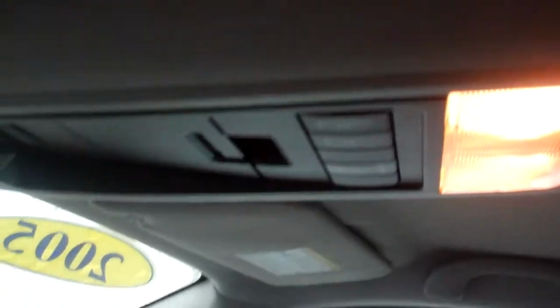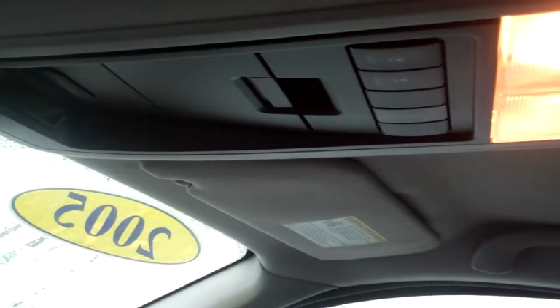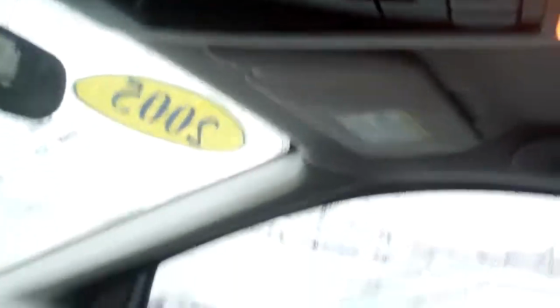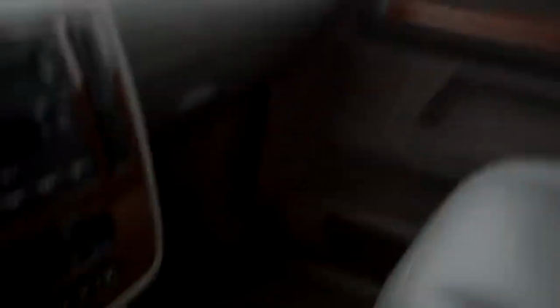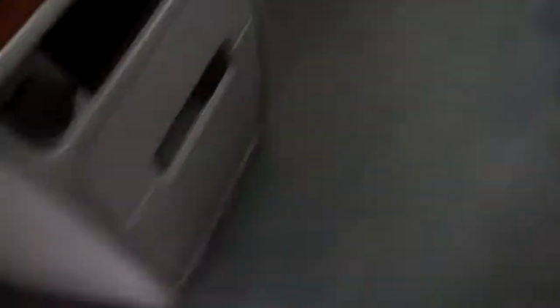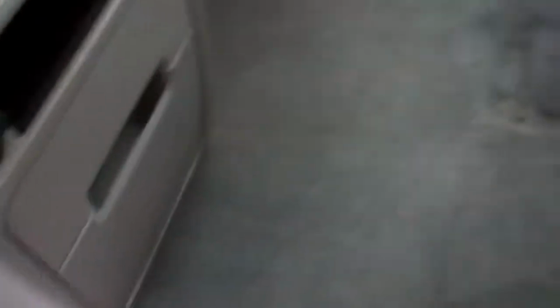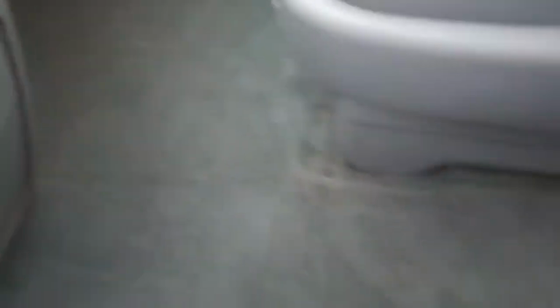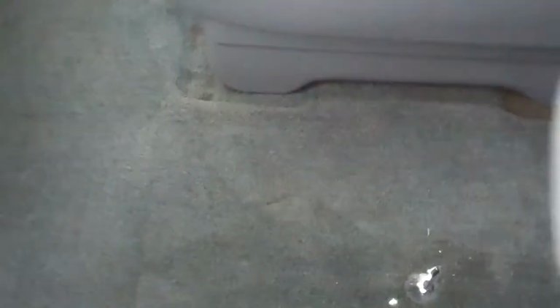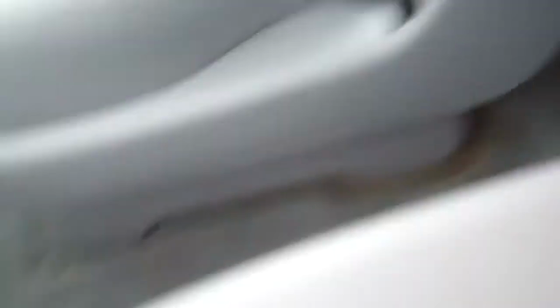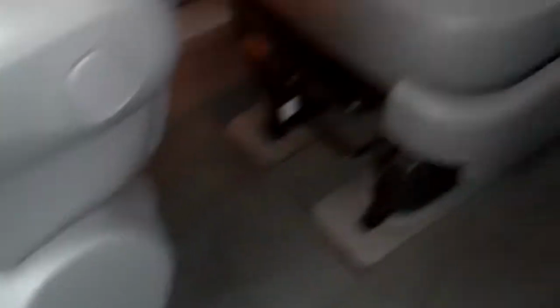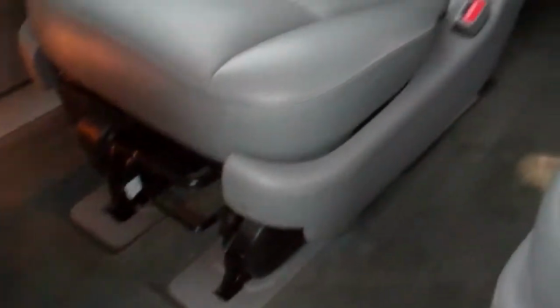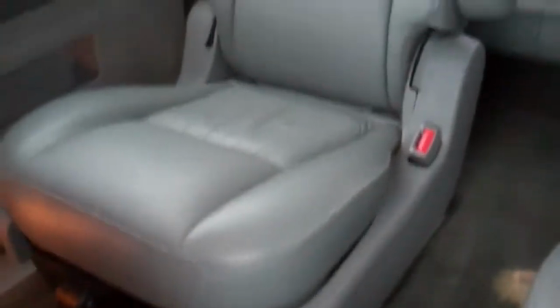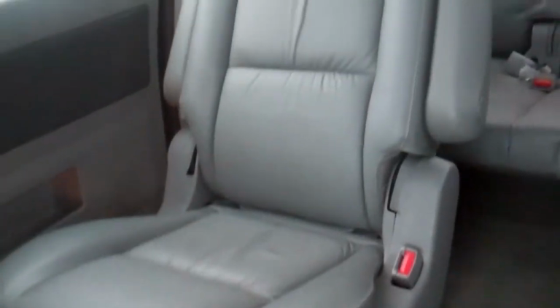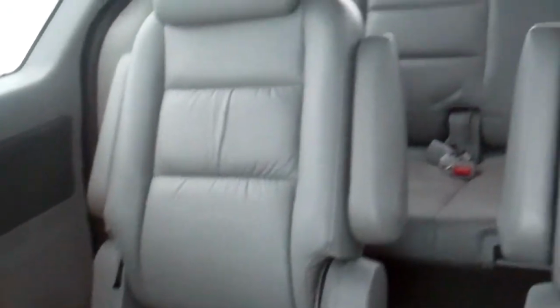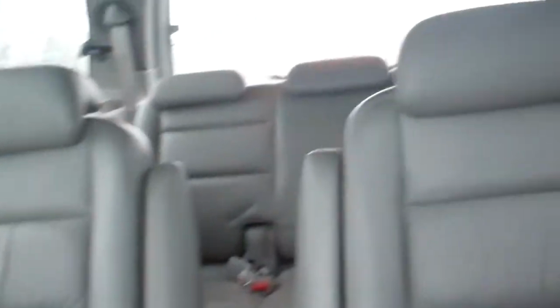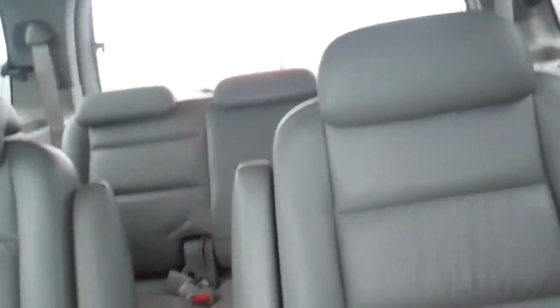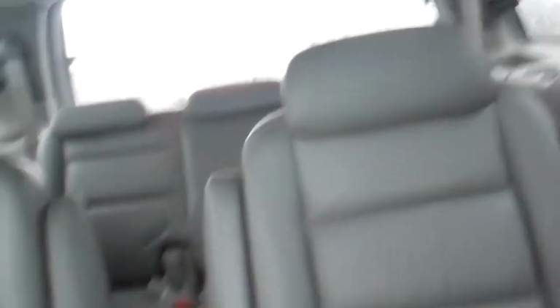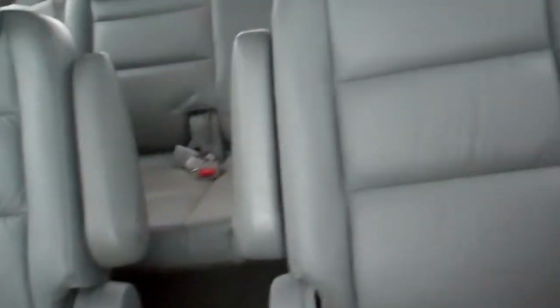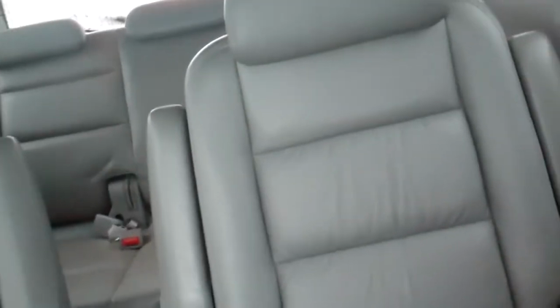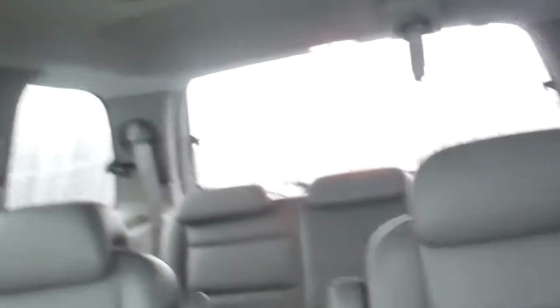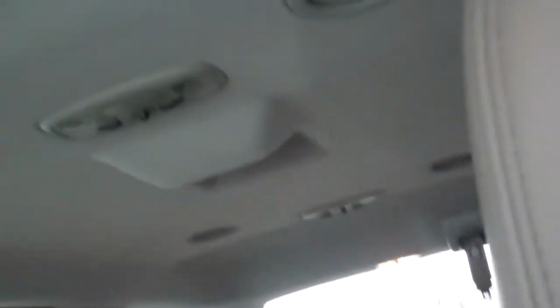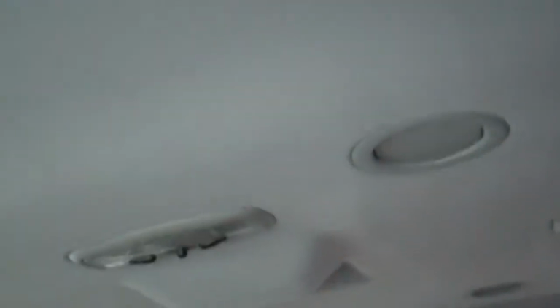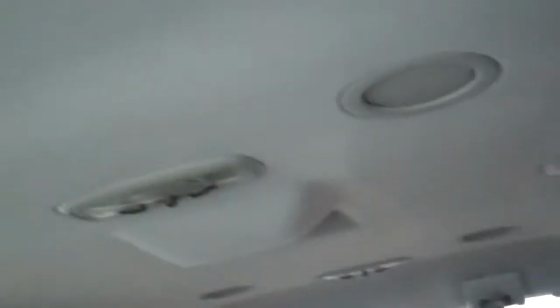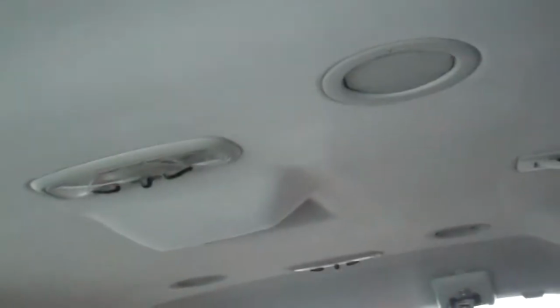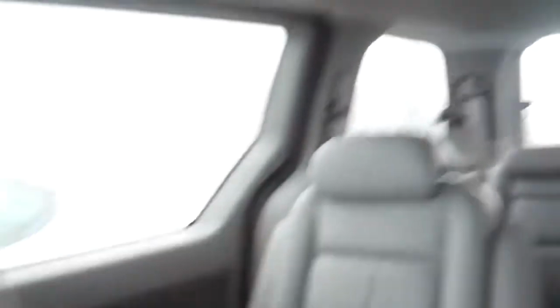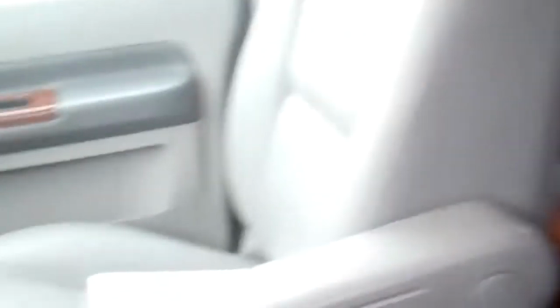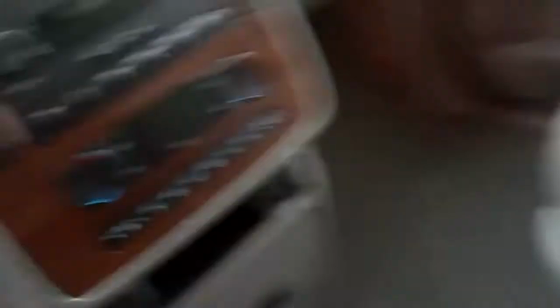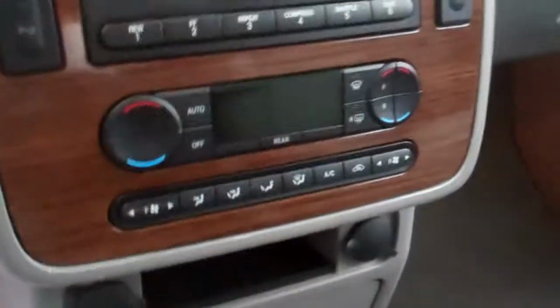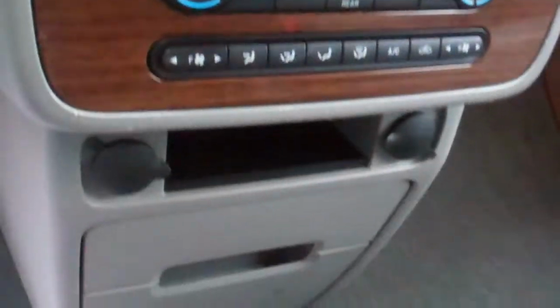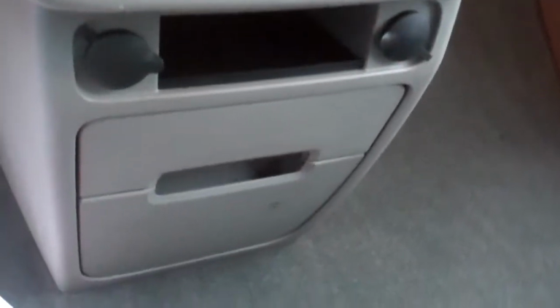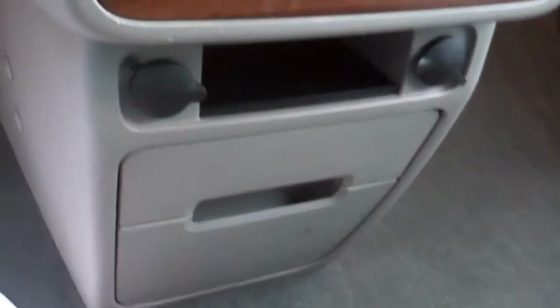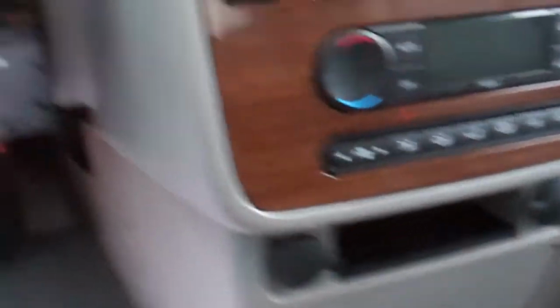It's got power doors, locks, windows, tilt, cruise, air, rear air, leather. Seats come out. It doesn't have a DVD system if that's what you needed, but we can get you one.